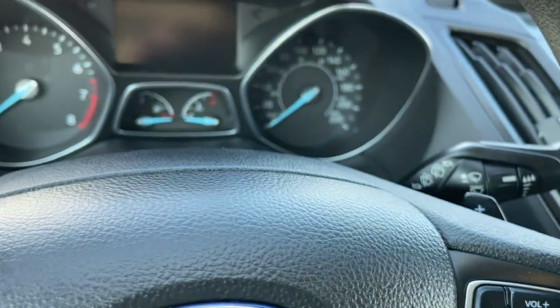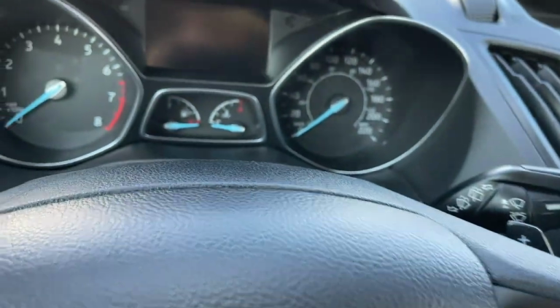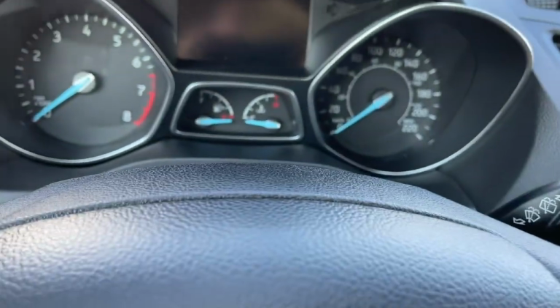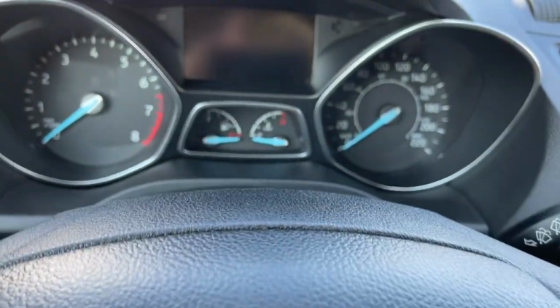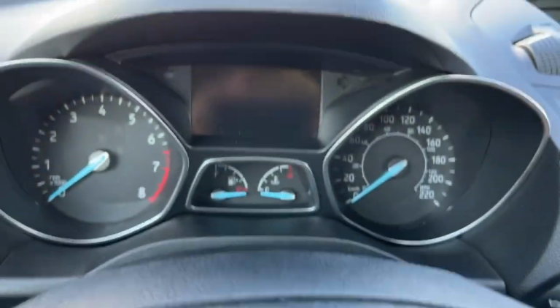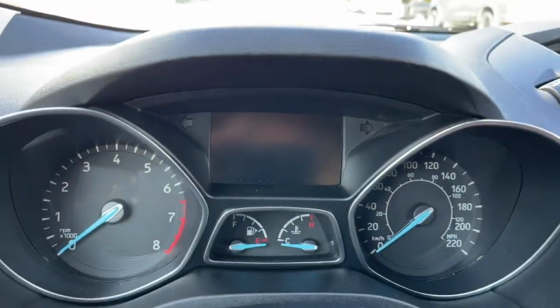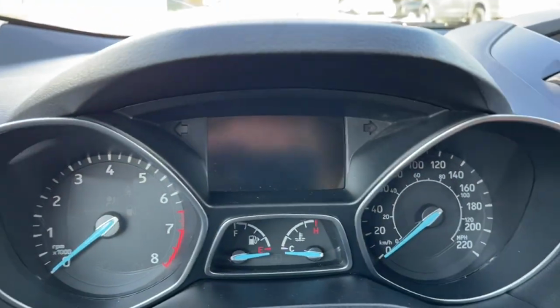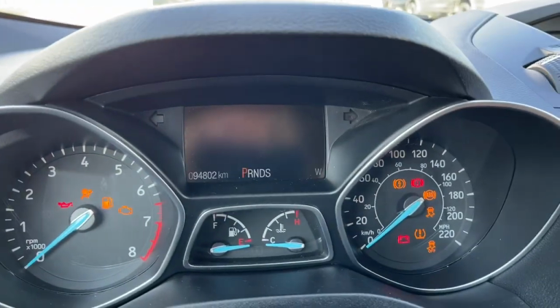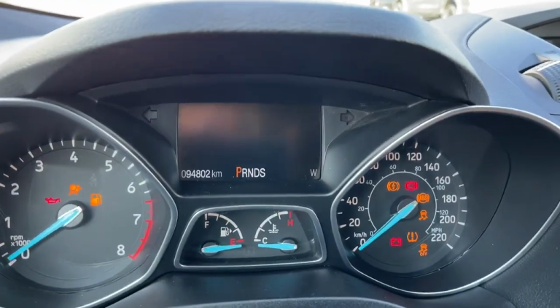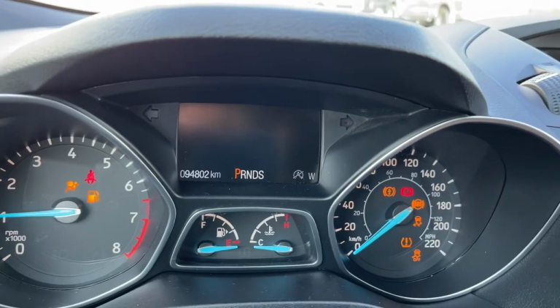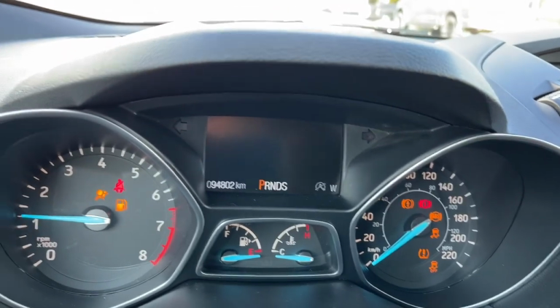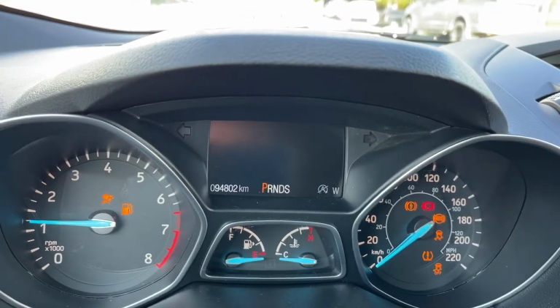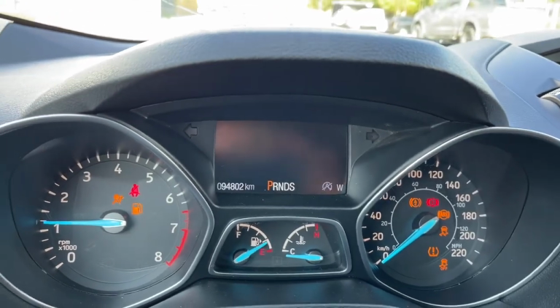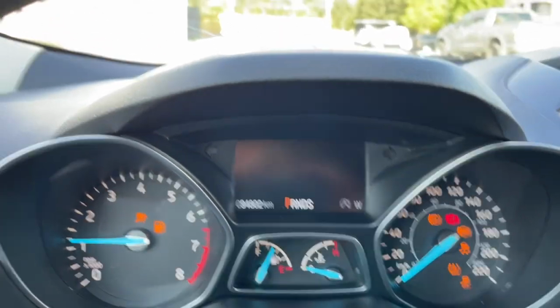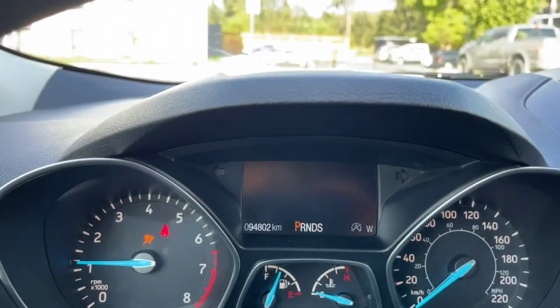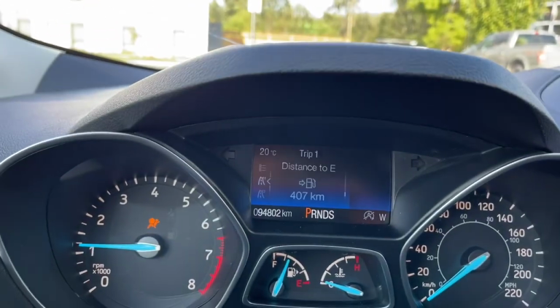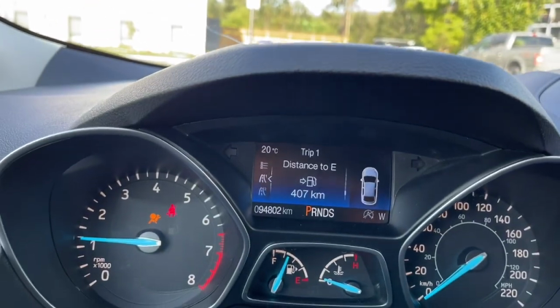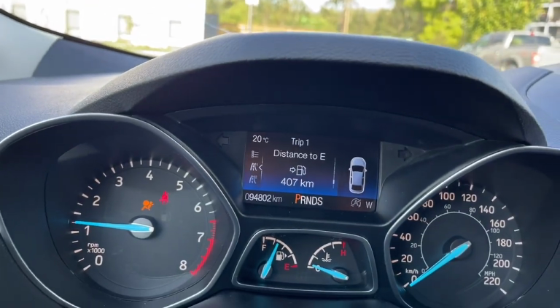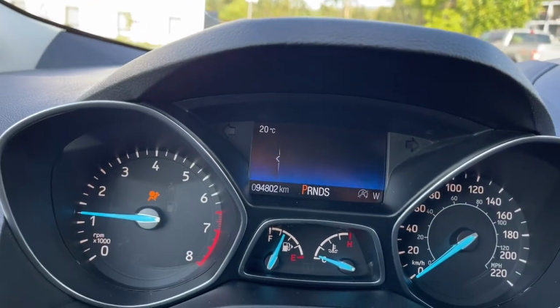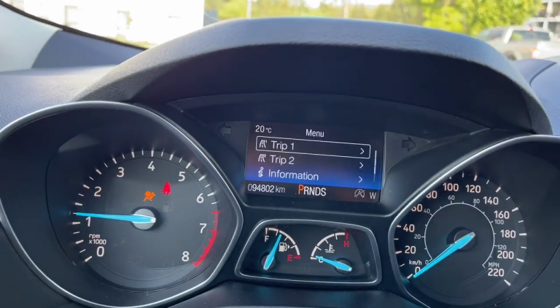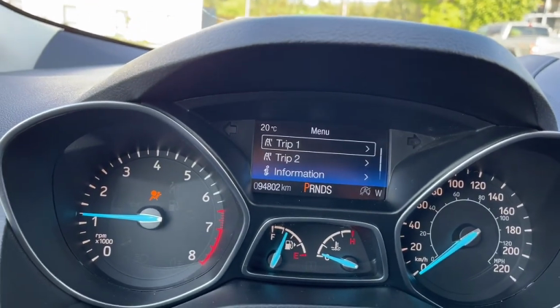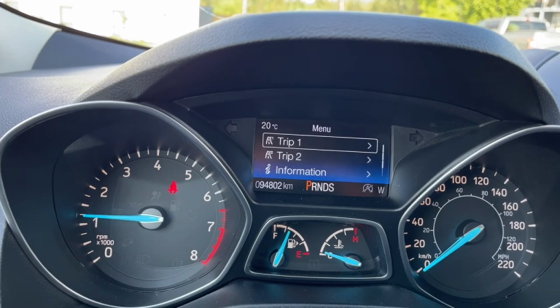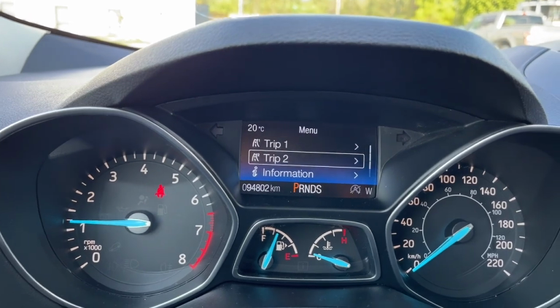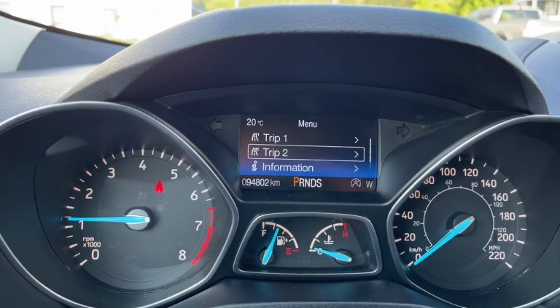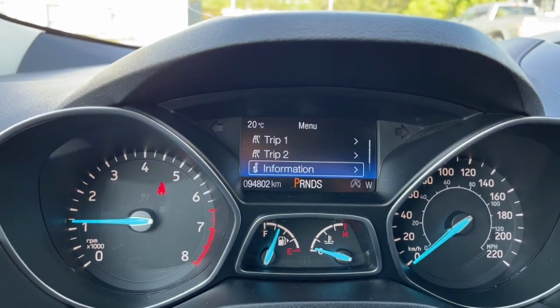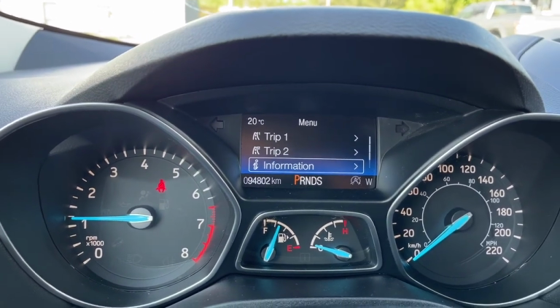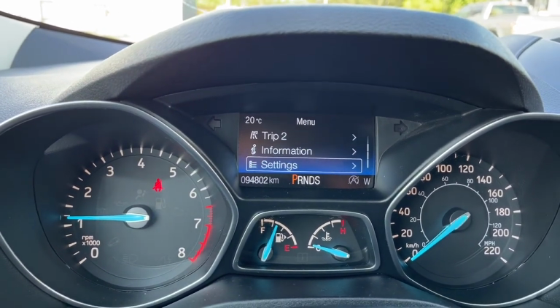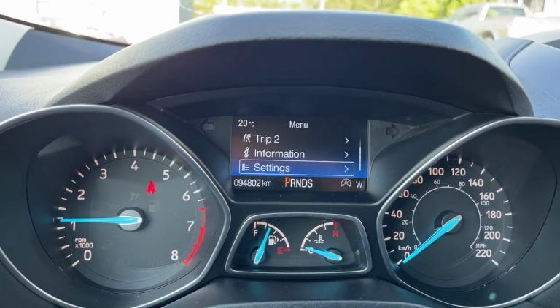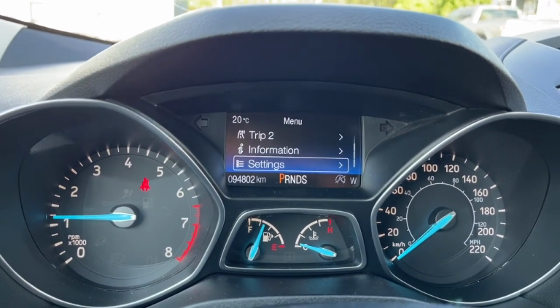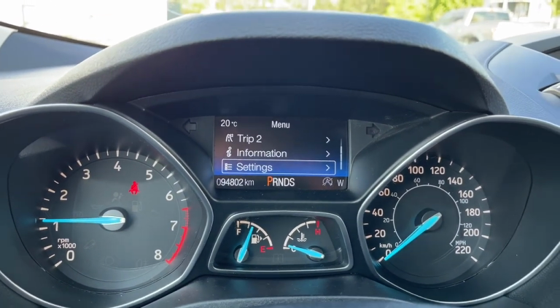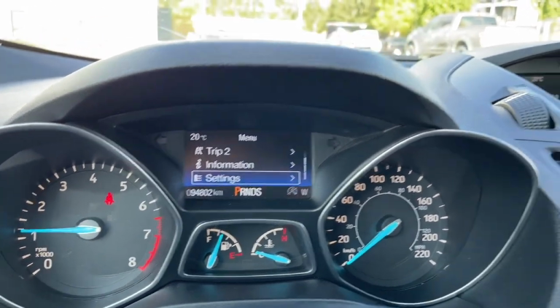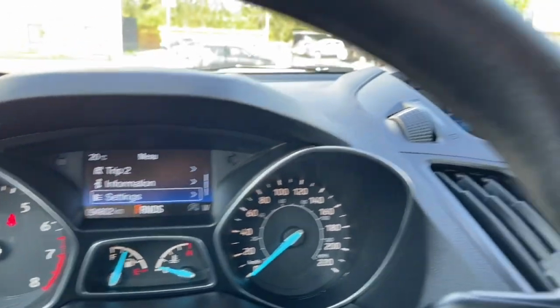We're just going to start up the vehicle. You're going to see any important messages, your odometer reading, and we can go into the menu for different options. So let's go through trip one, trip two, and information.